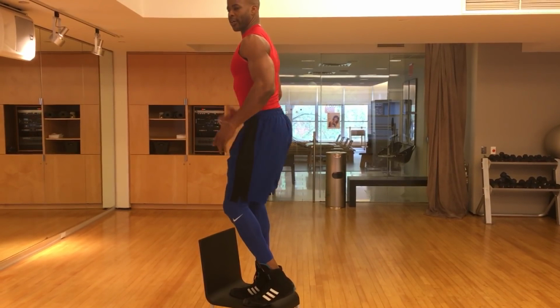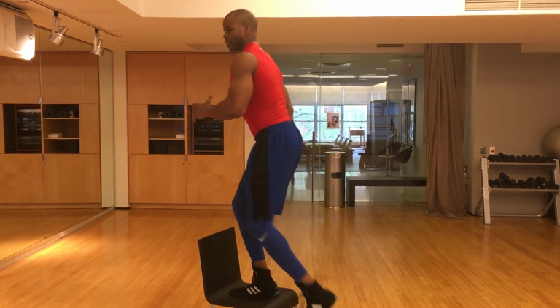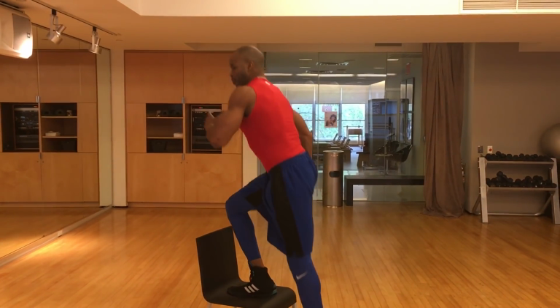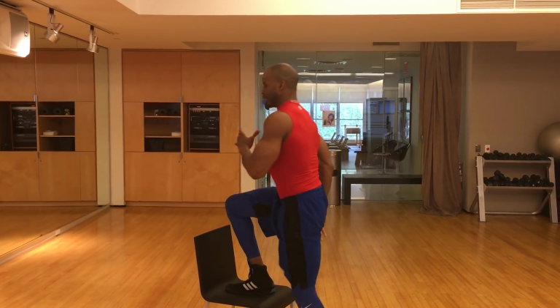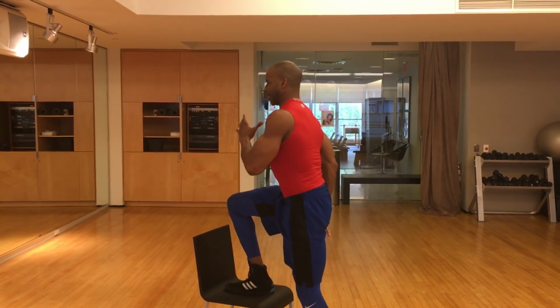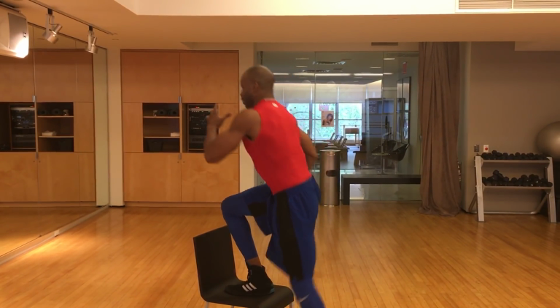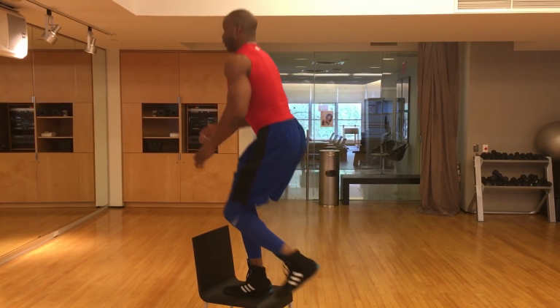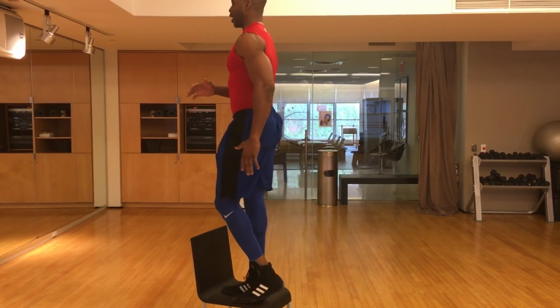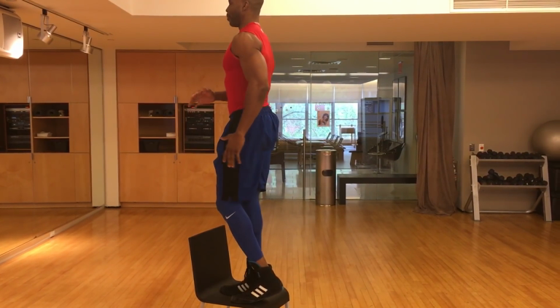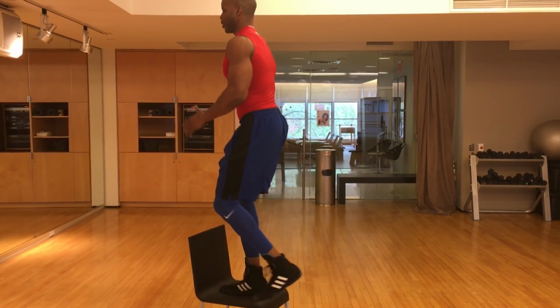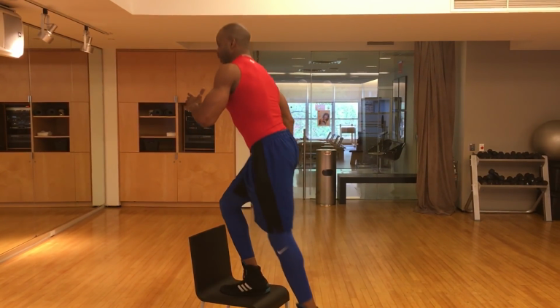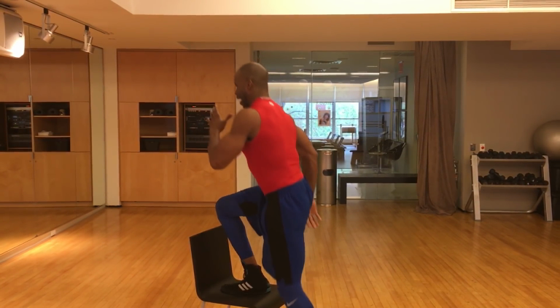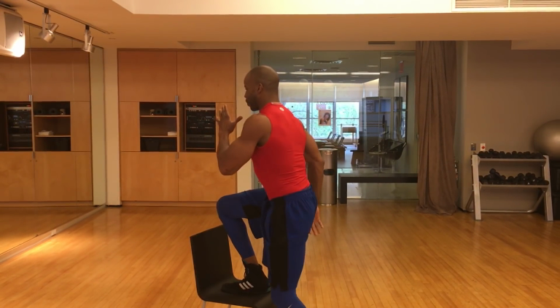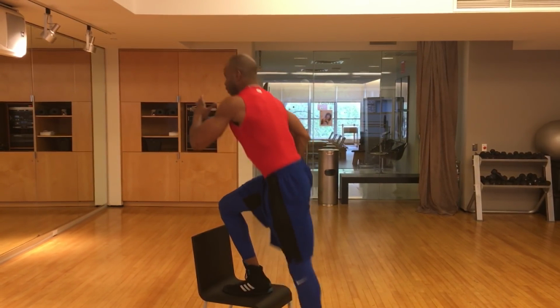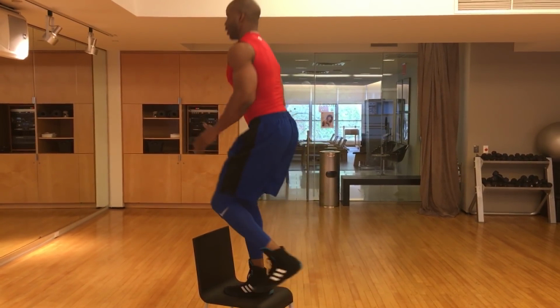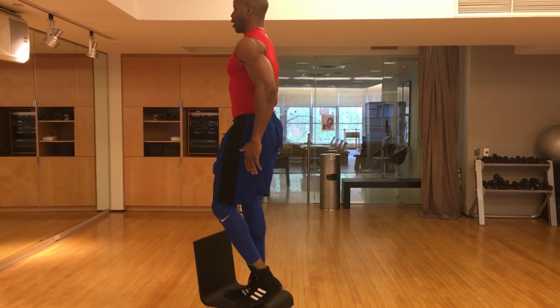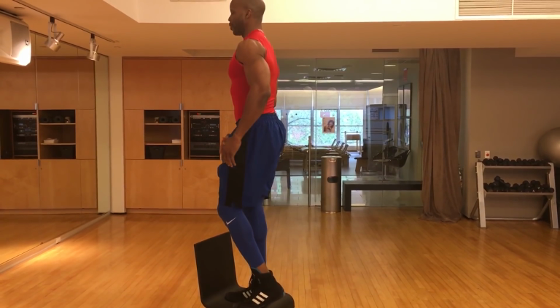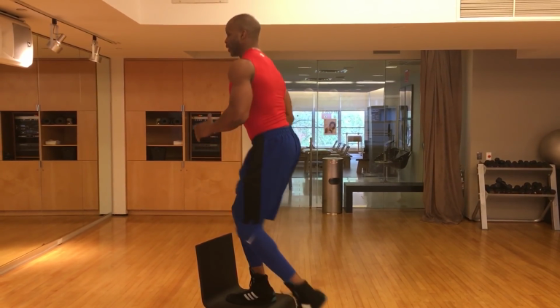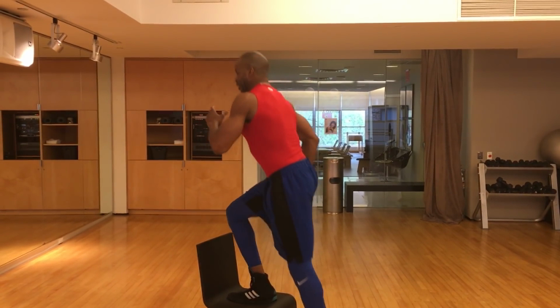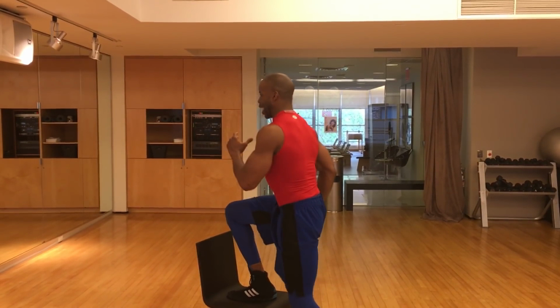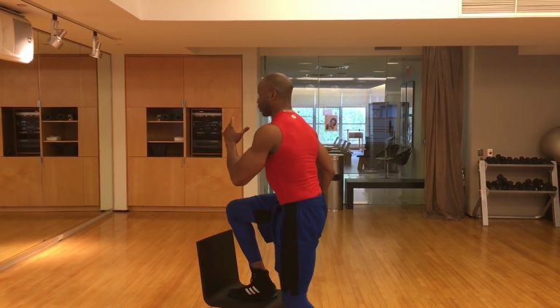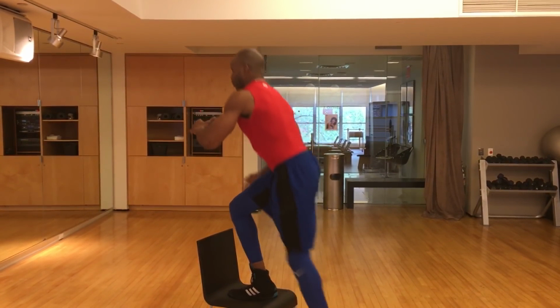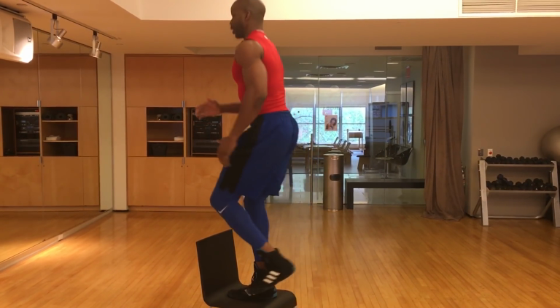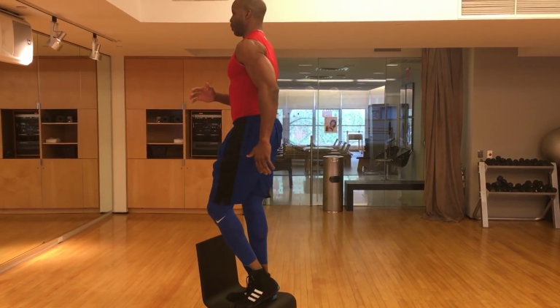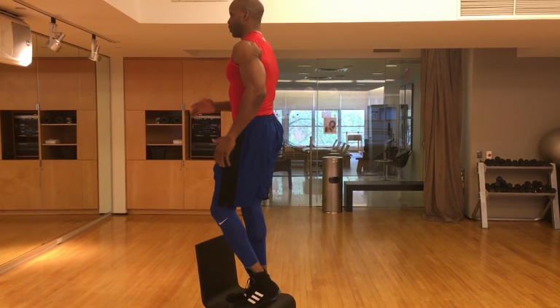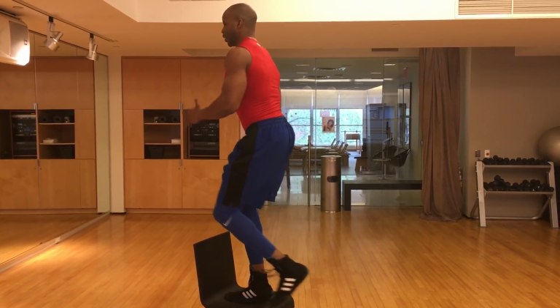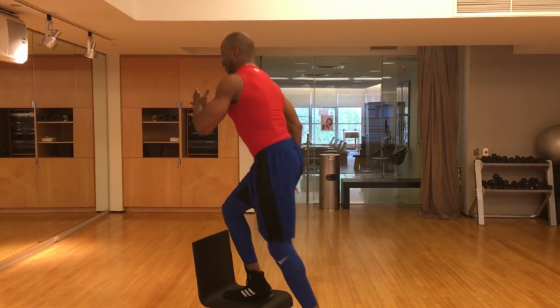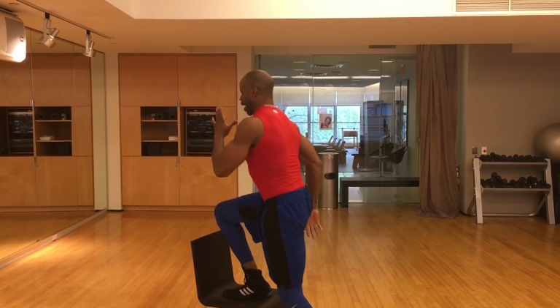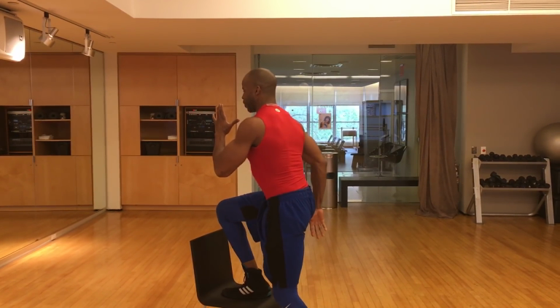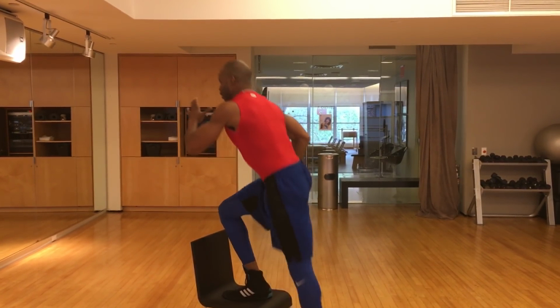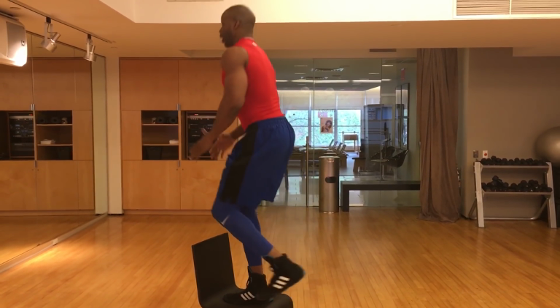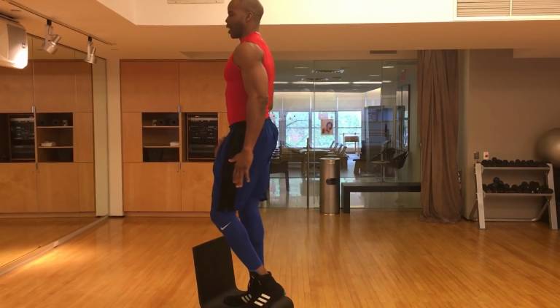Good. Breathe. Up. Tap. Up. Tap. Up. Tap. Up.